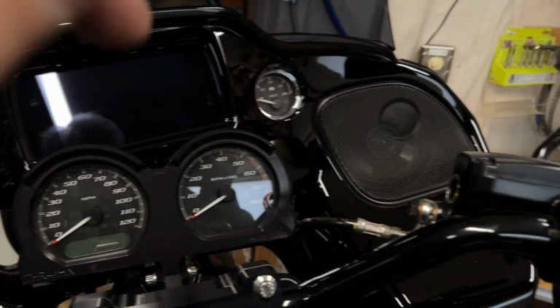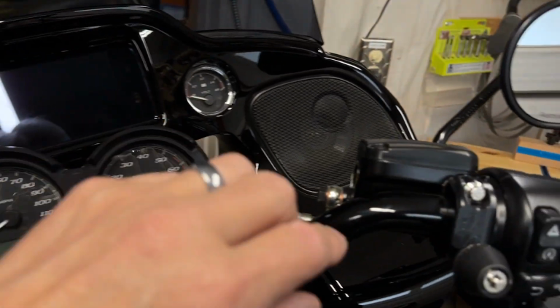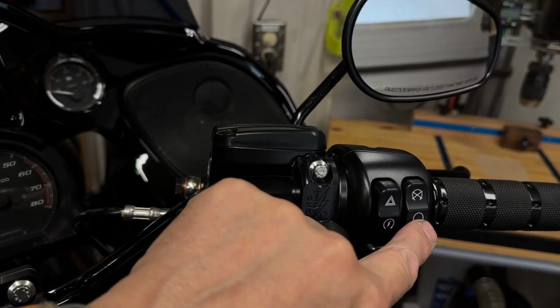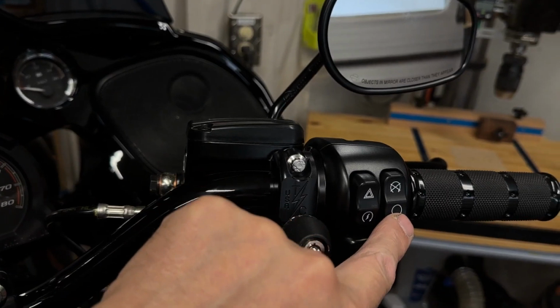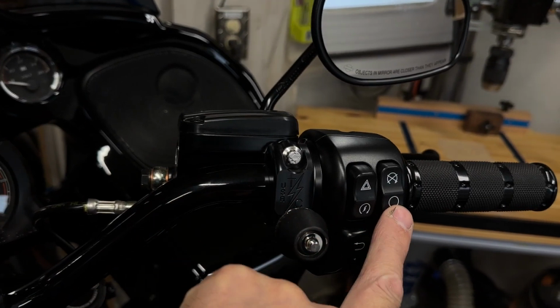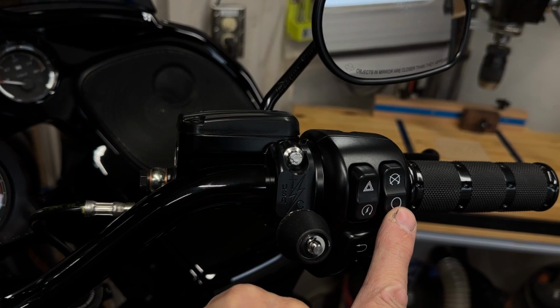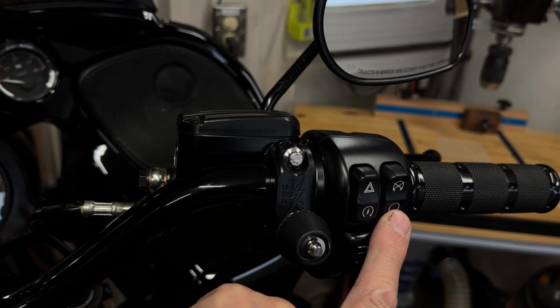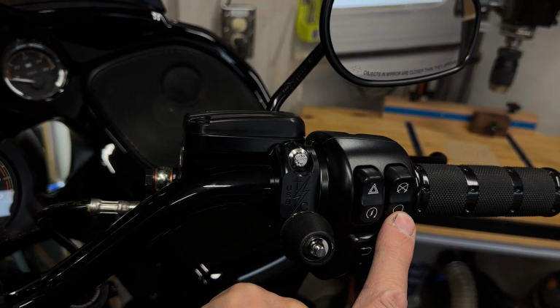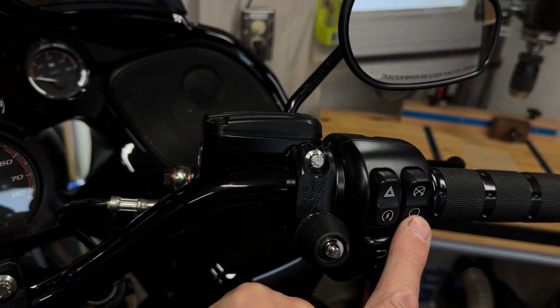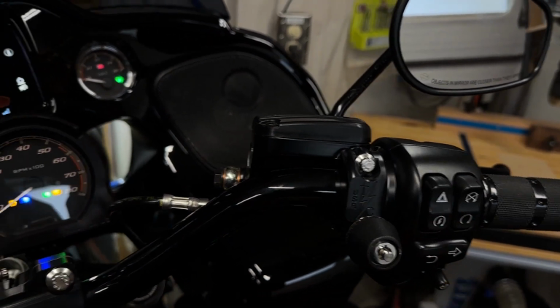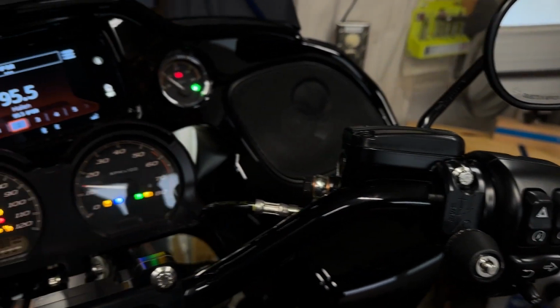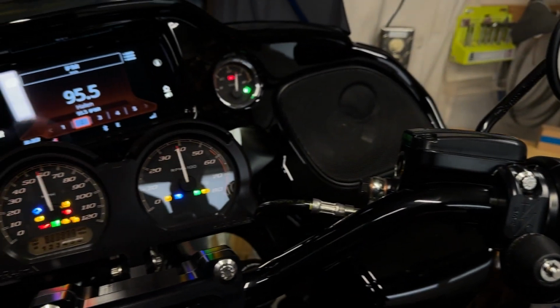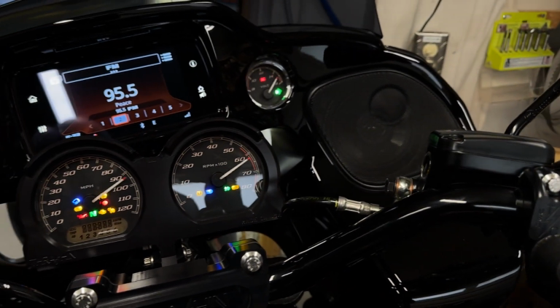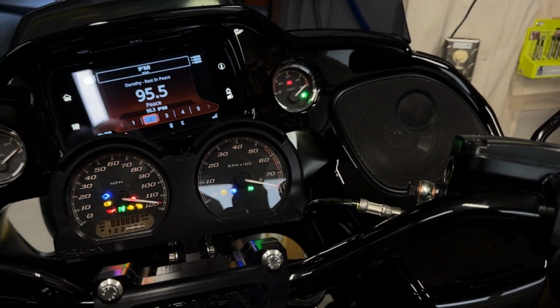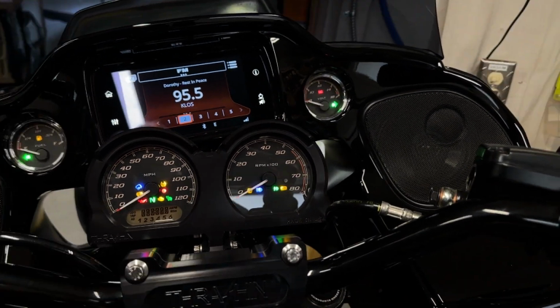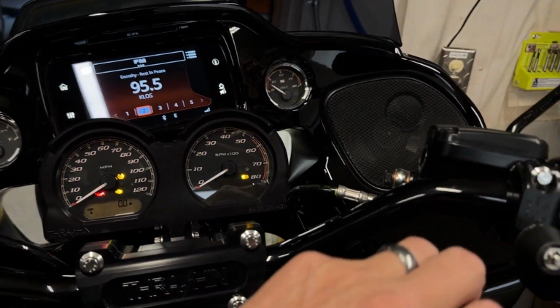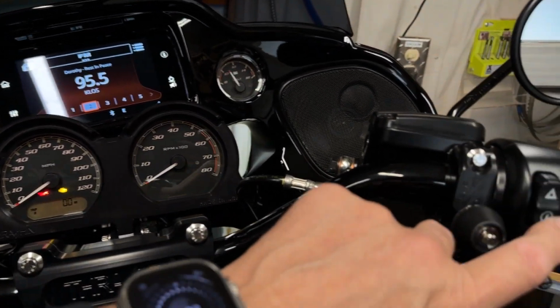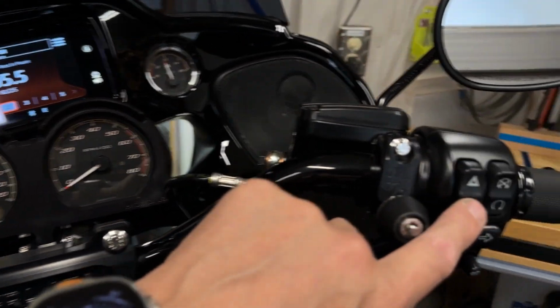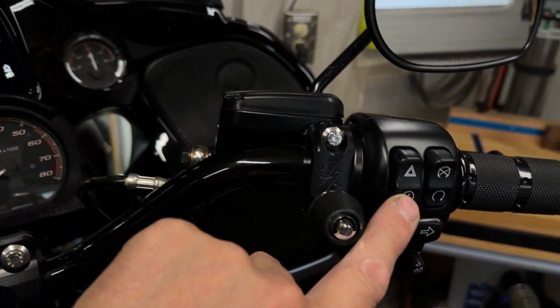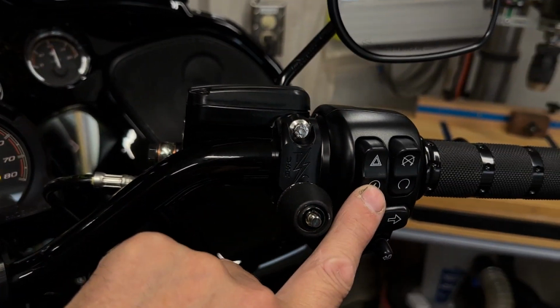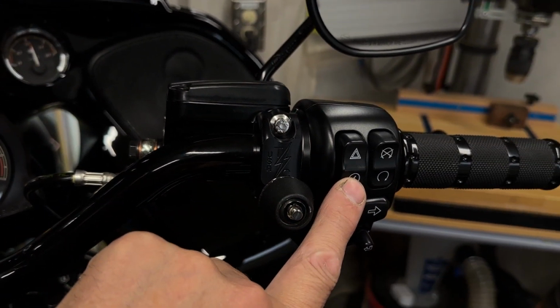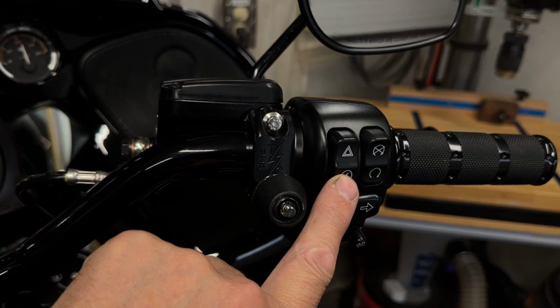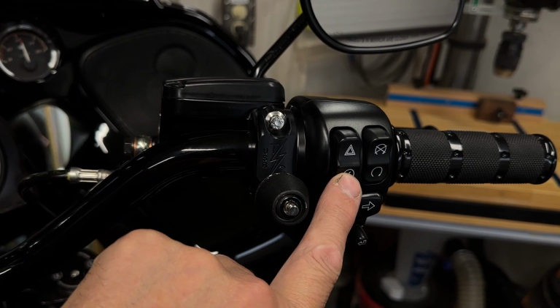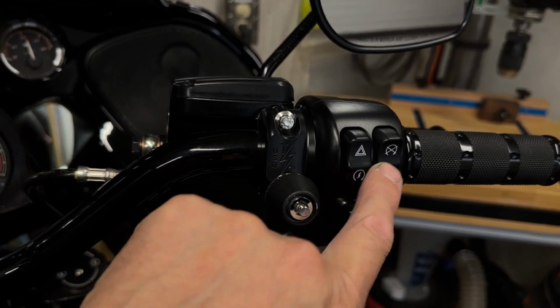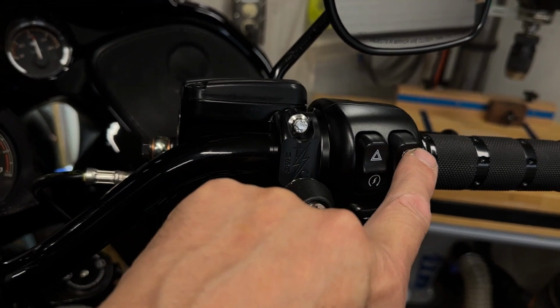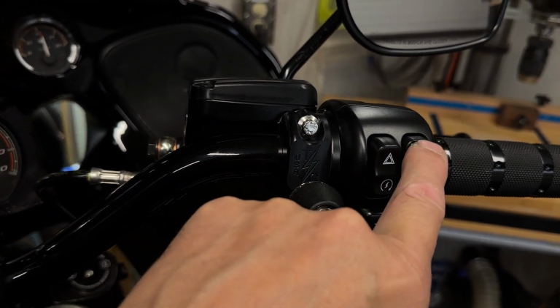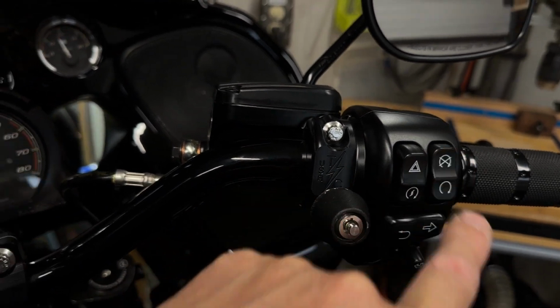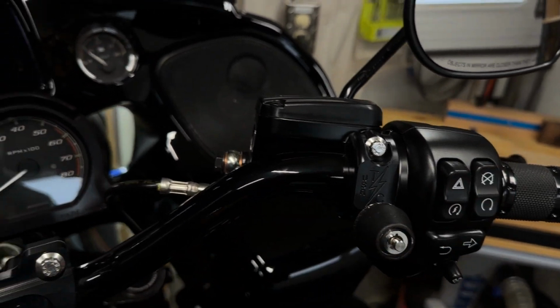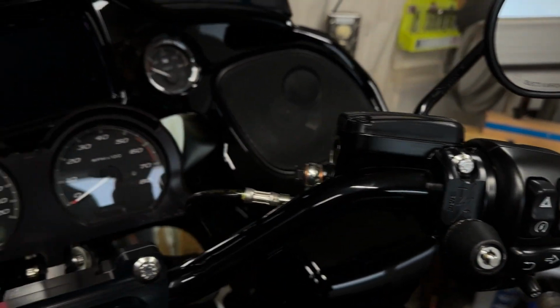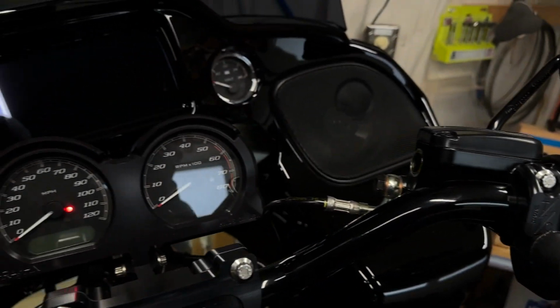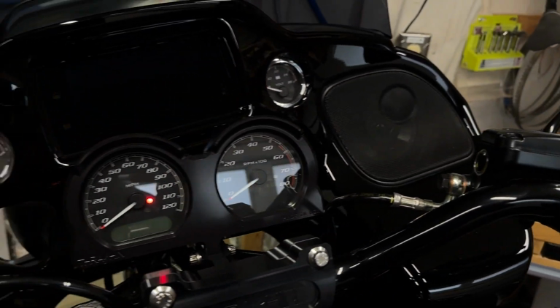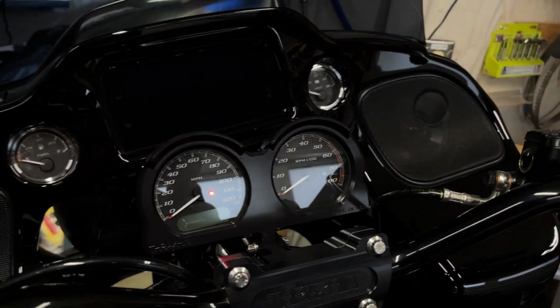So that's how this operates with a keyless flash. And then of course you have all of your normal operations from this side here, and then you can start the motor. And that's it.